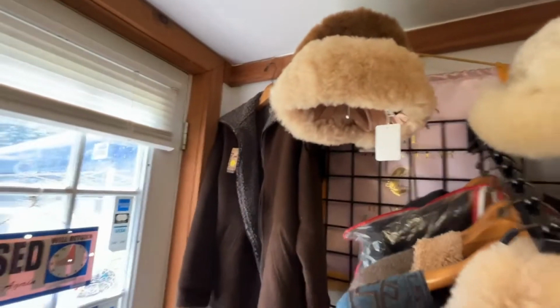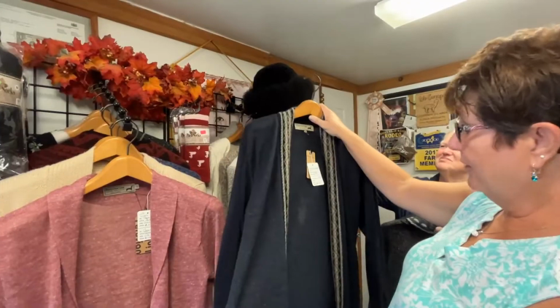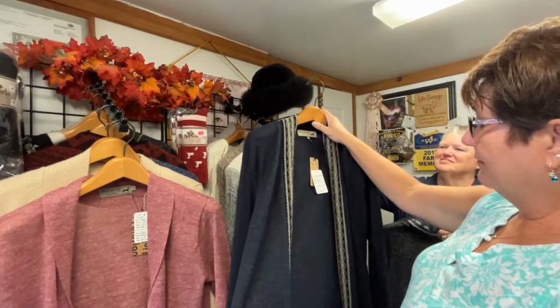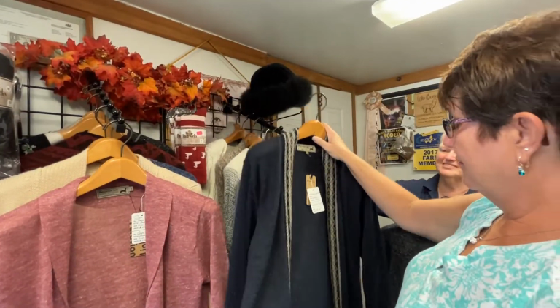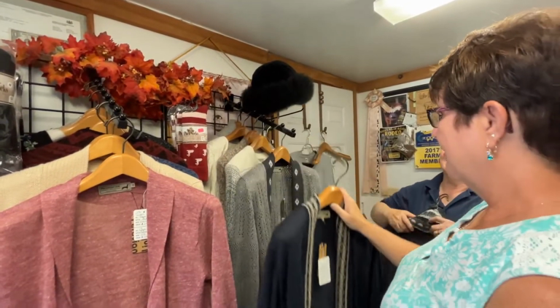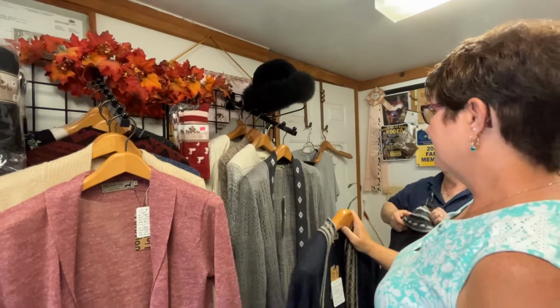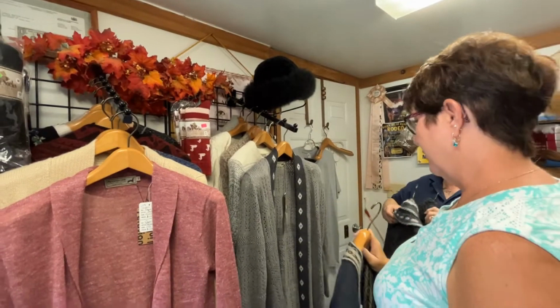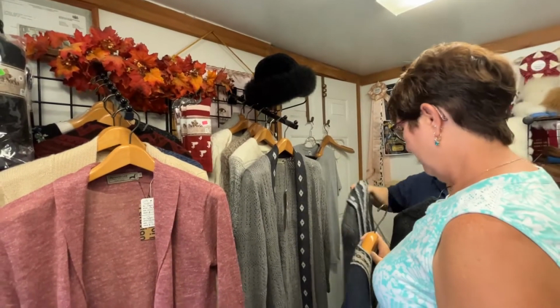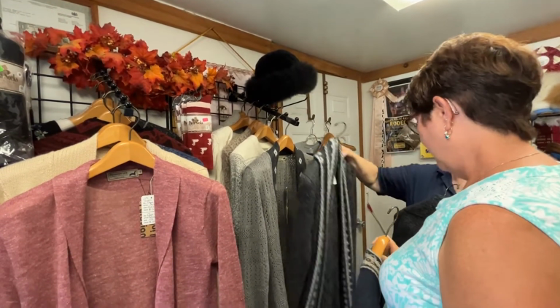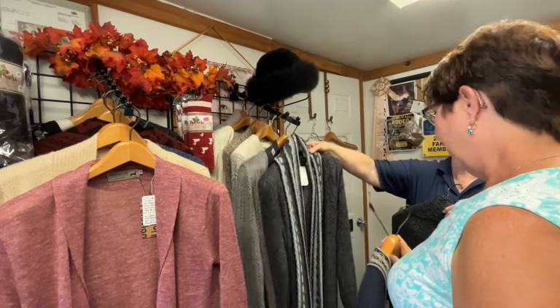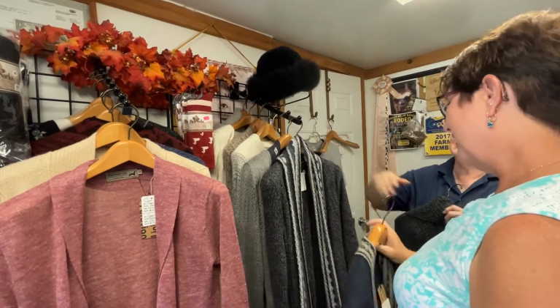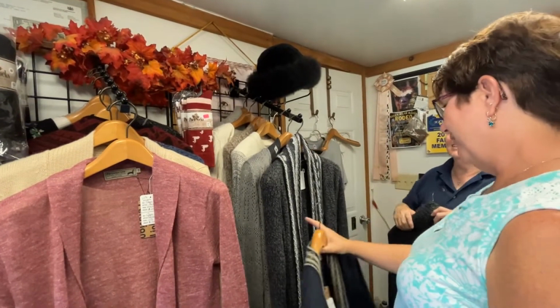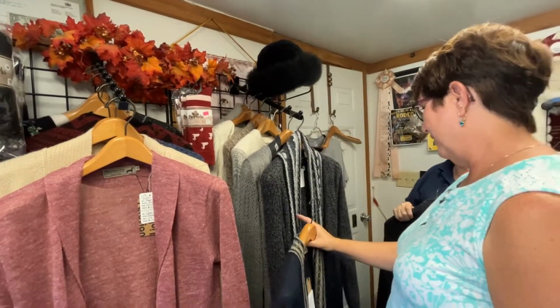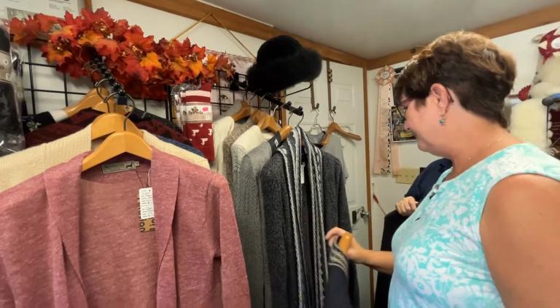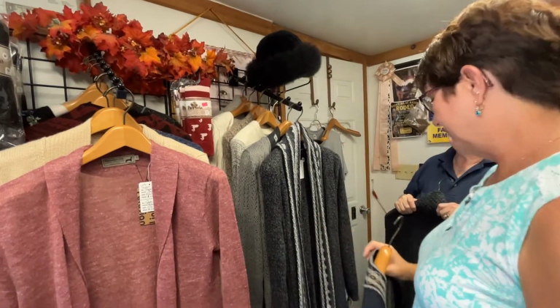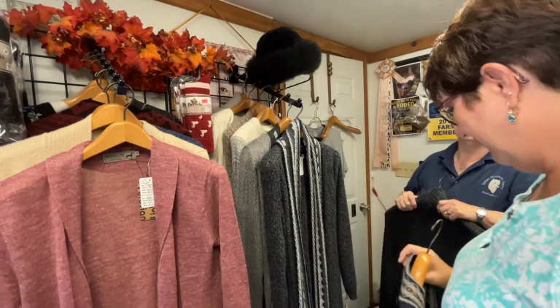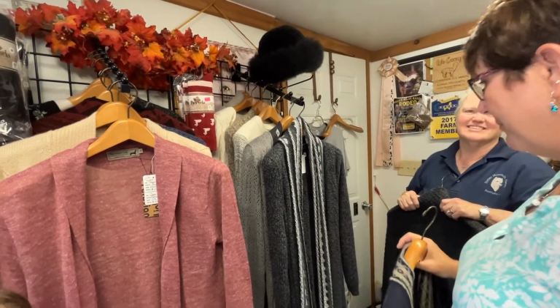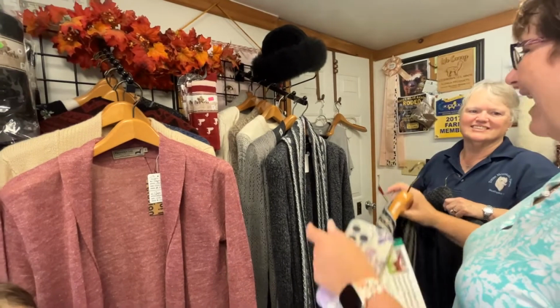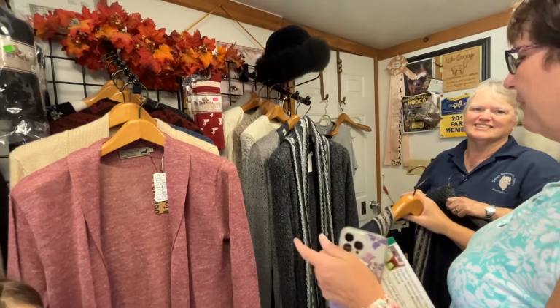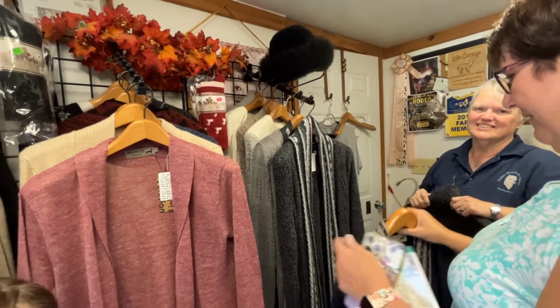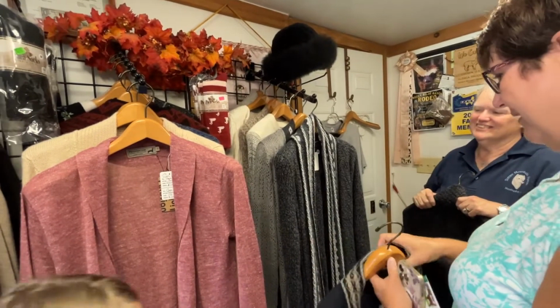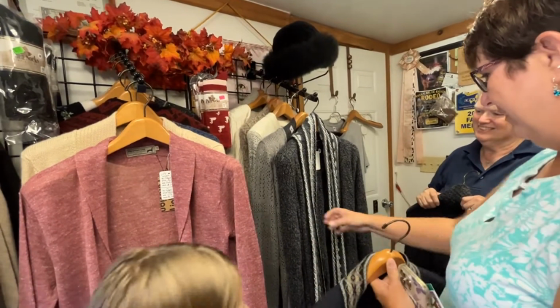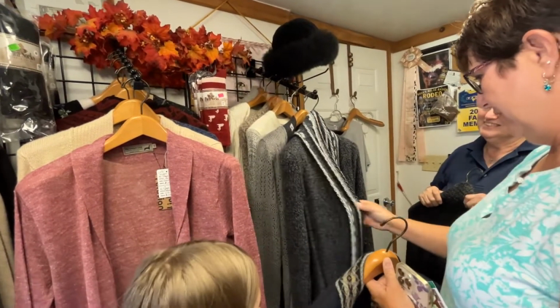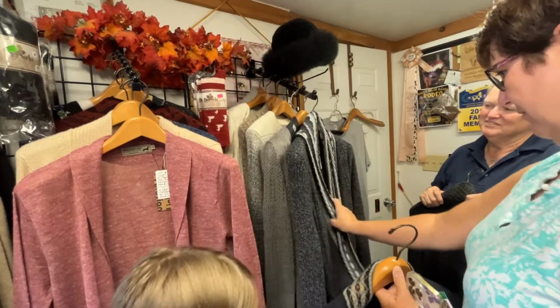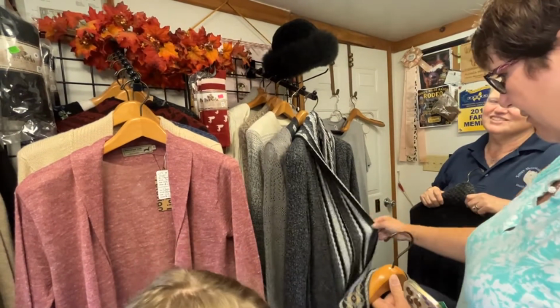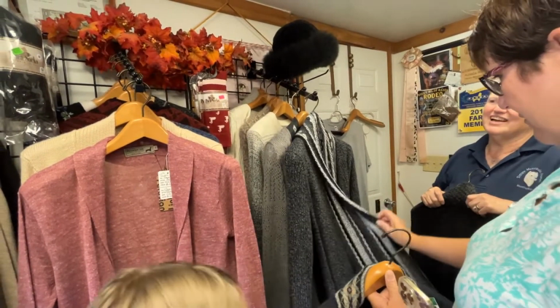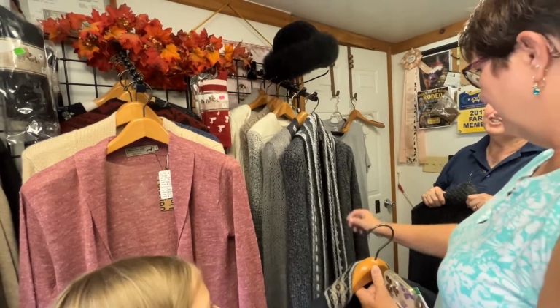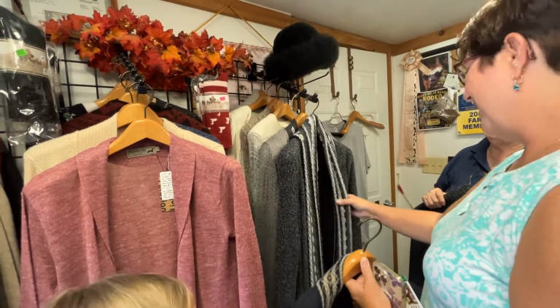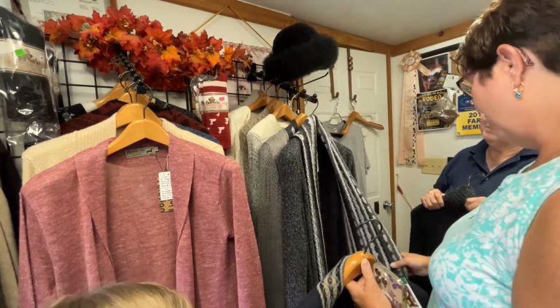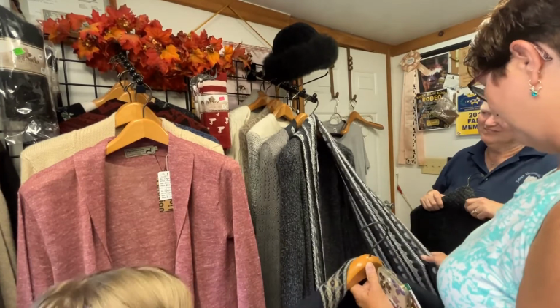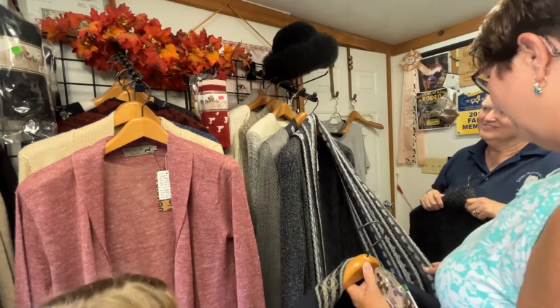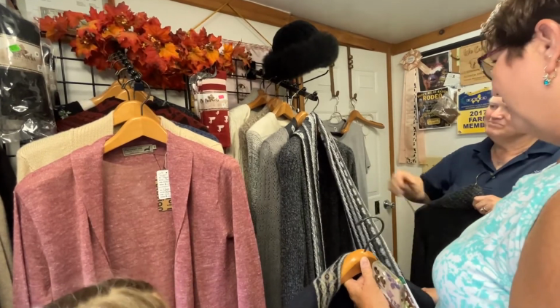I also wear that. Yes, ma'am. I think I'm in love with this one, though. If I had to pick one, I think it would be this one. It is pretty. It's like a scarf built into a sweater.